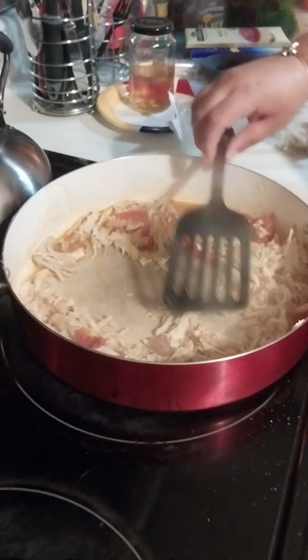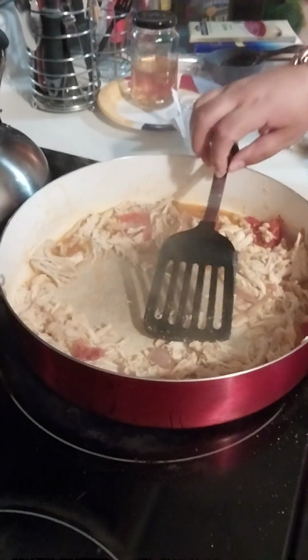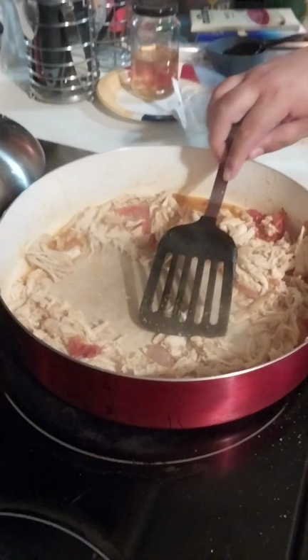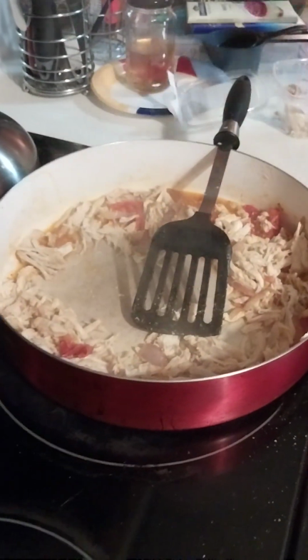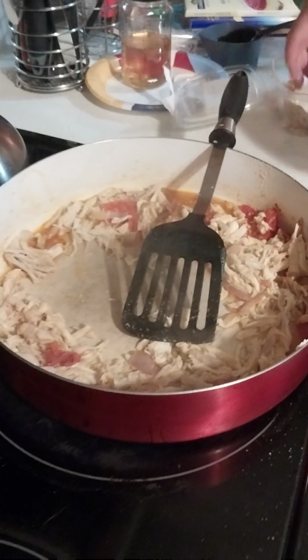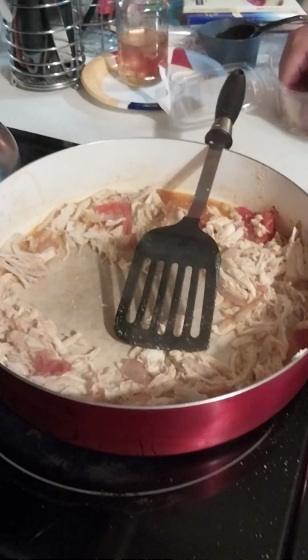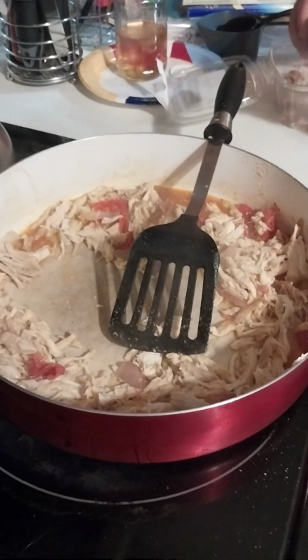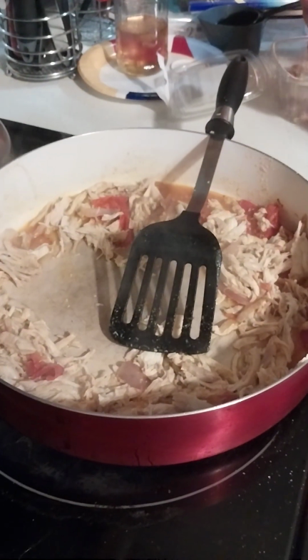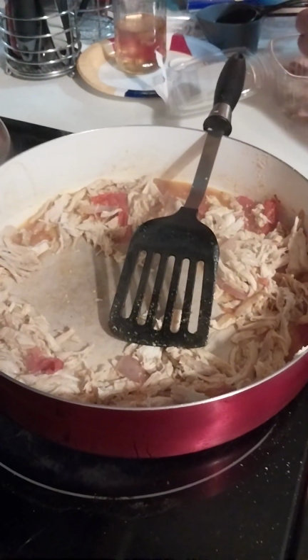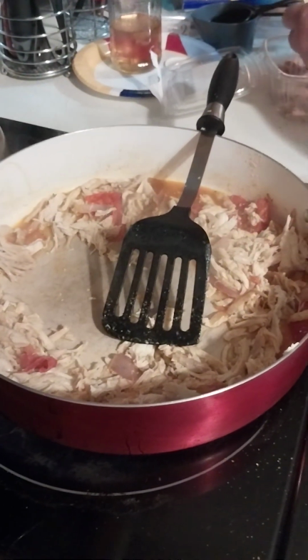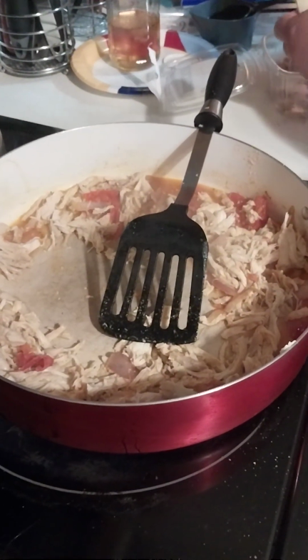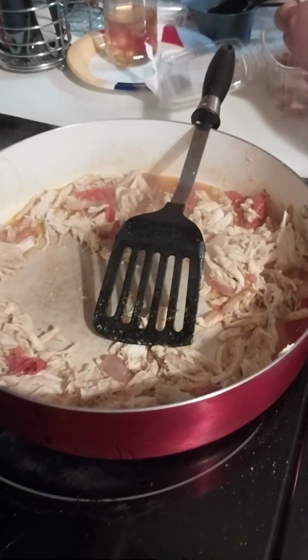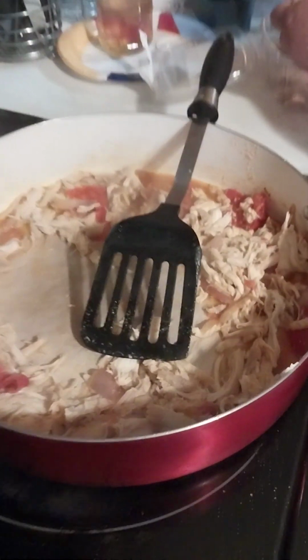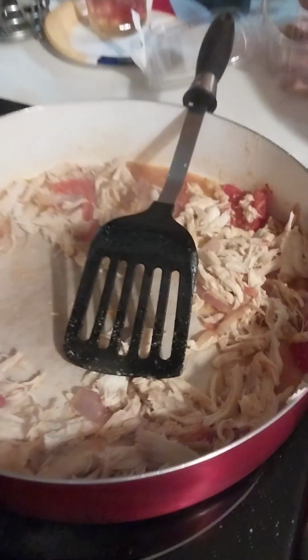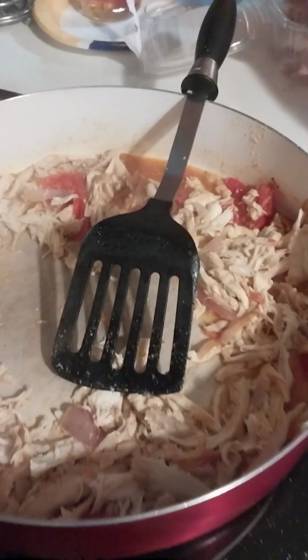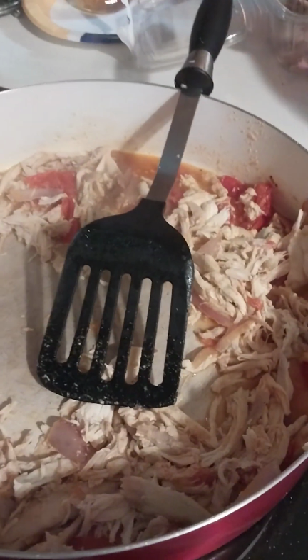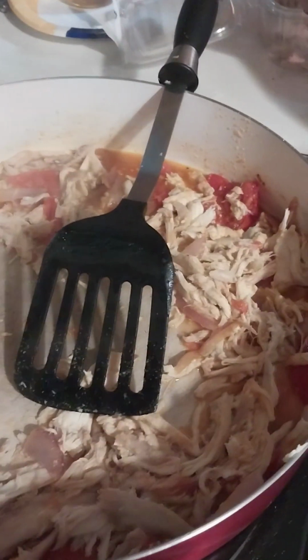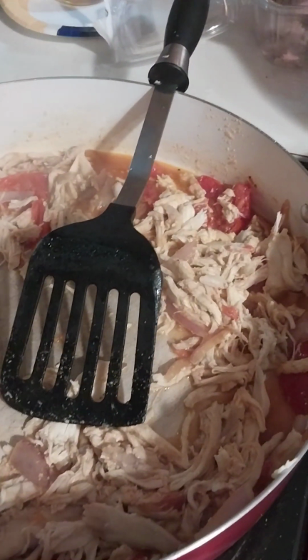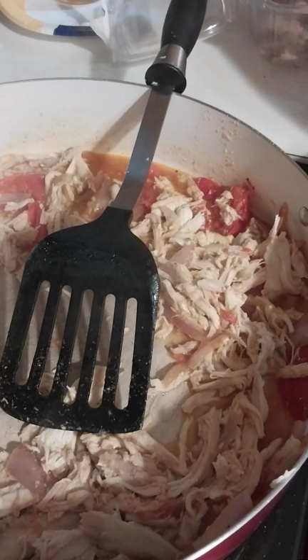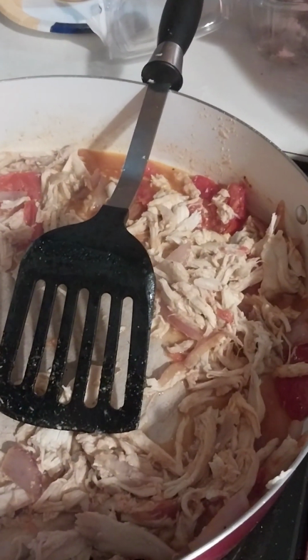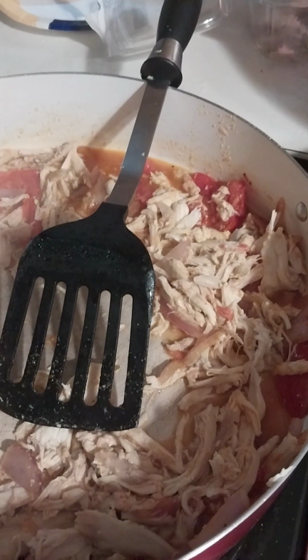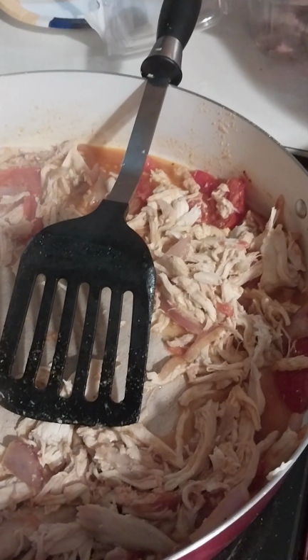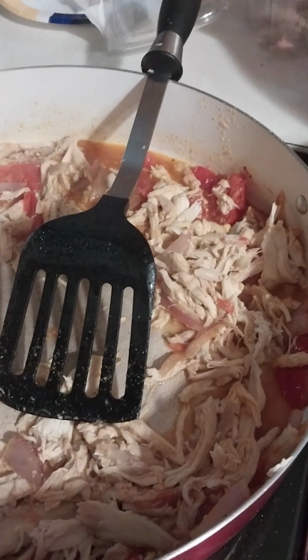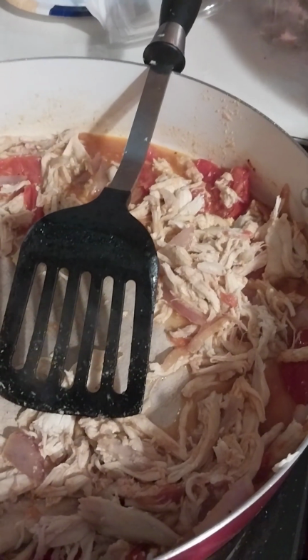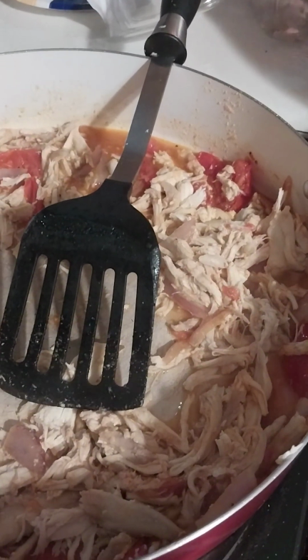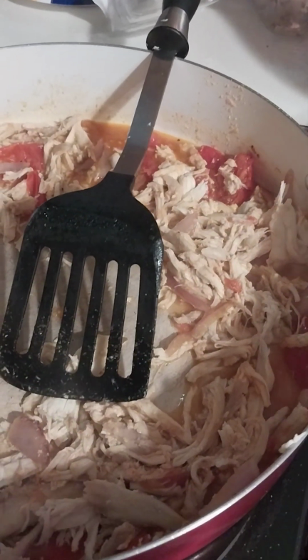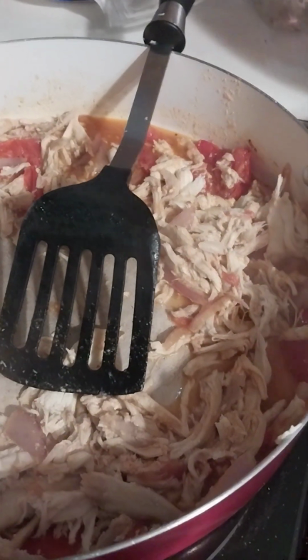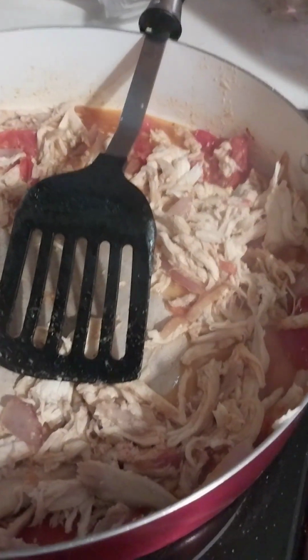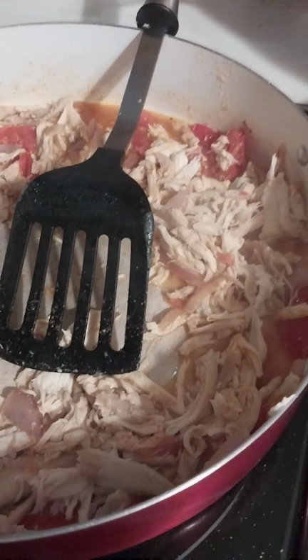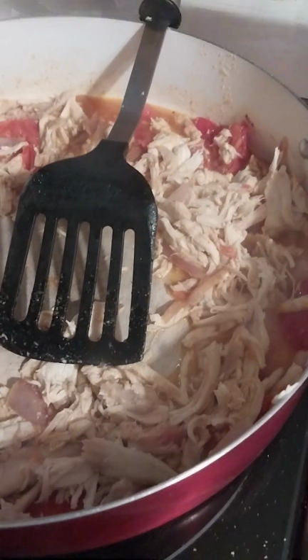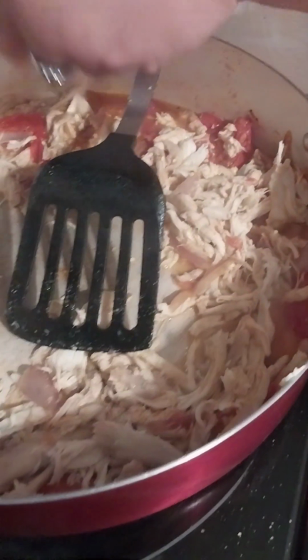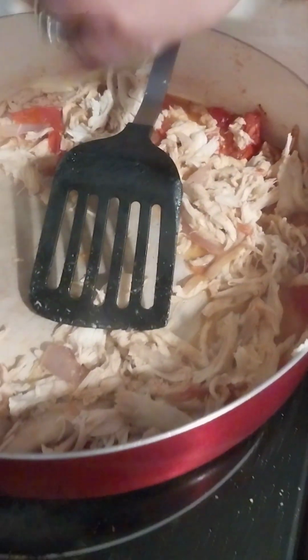And we're still at medium heat. Yeah, we just really want it to warm the chicken since the chicken's cooked and sort of infuse some of the flavor. You can smell what's happening.